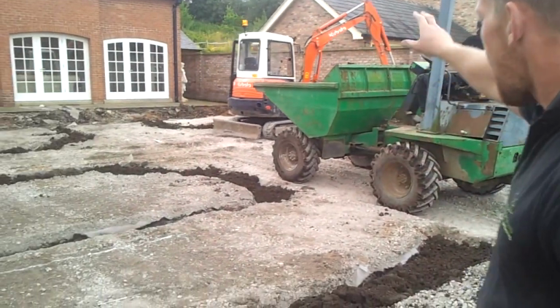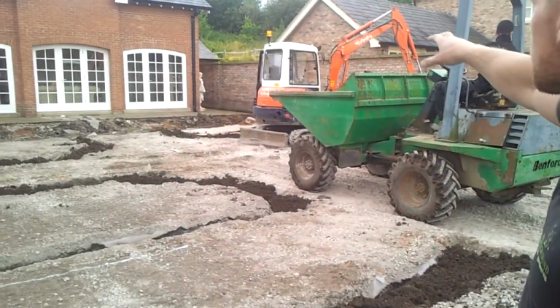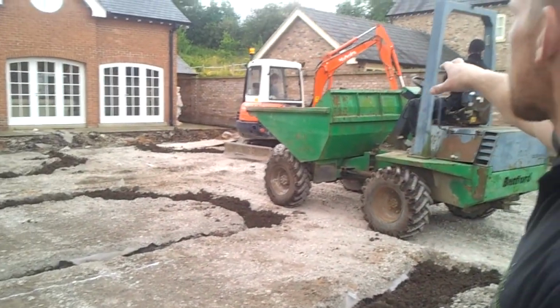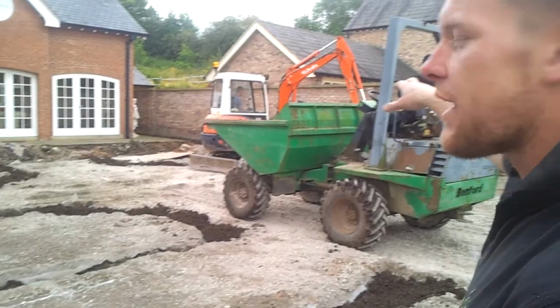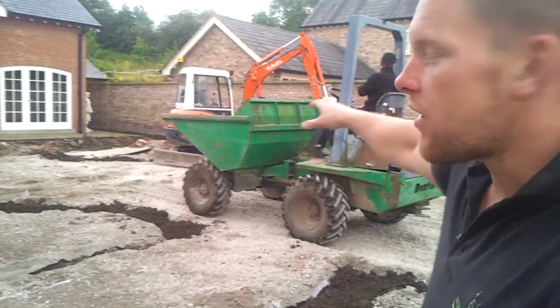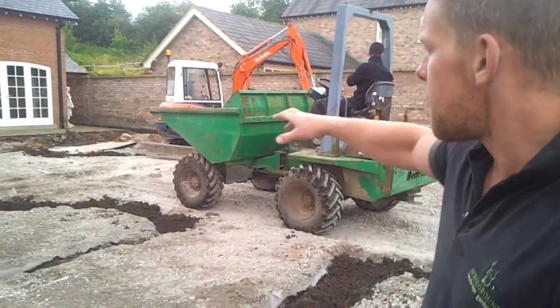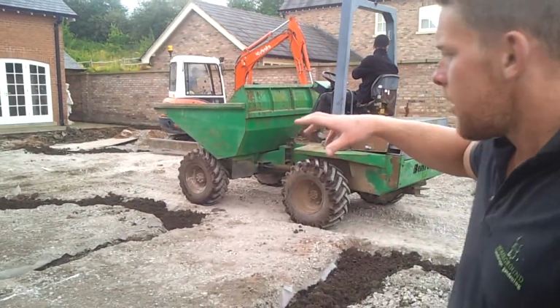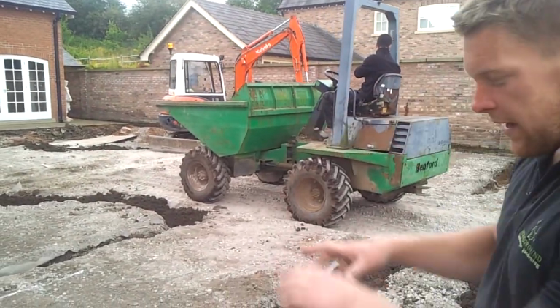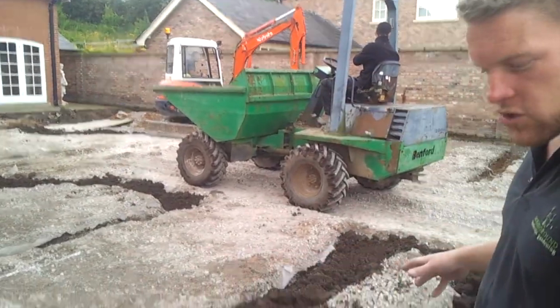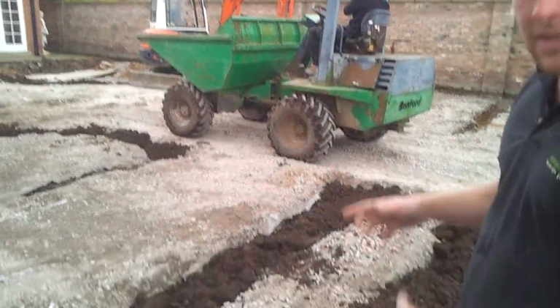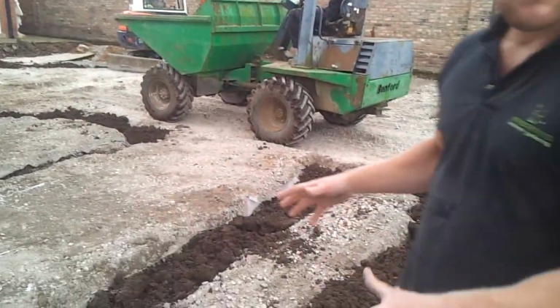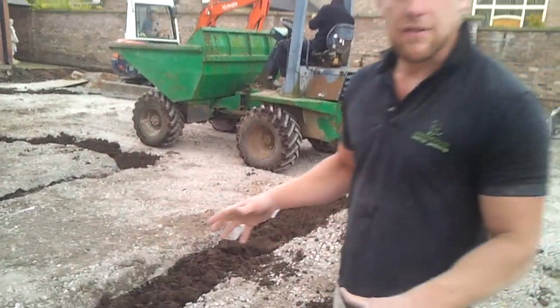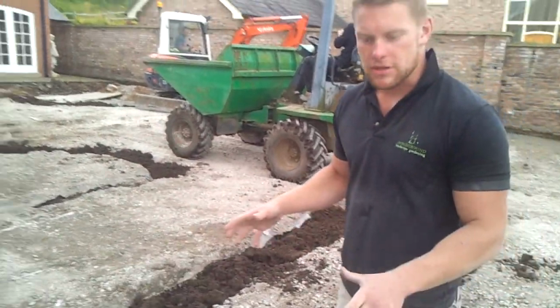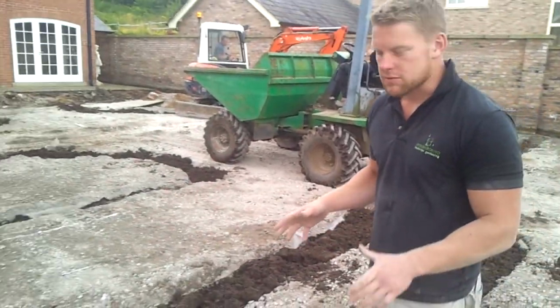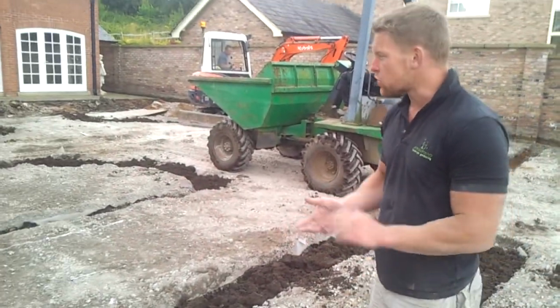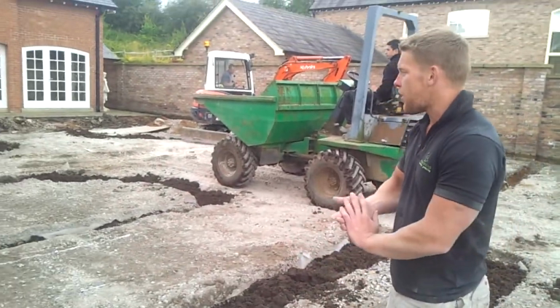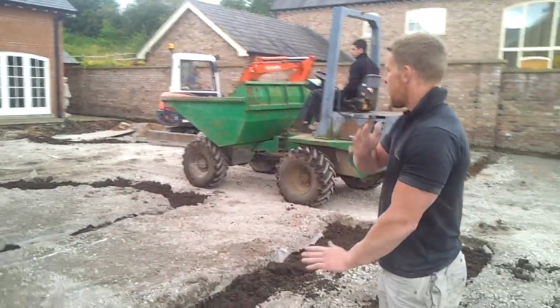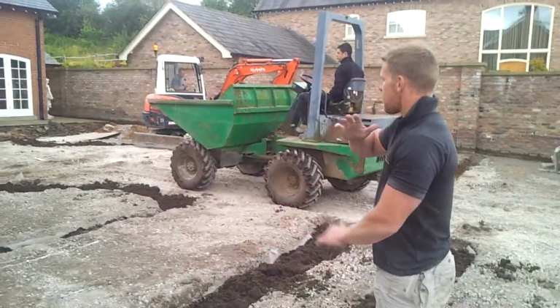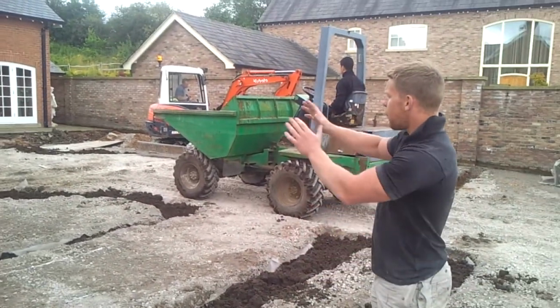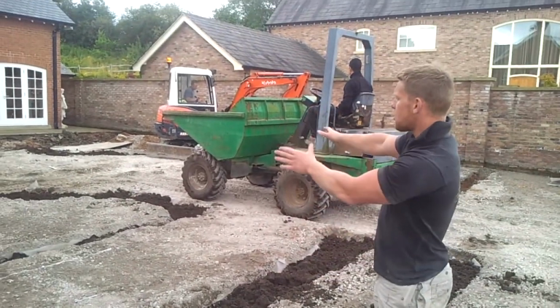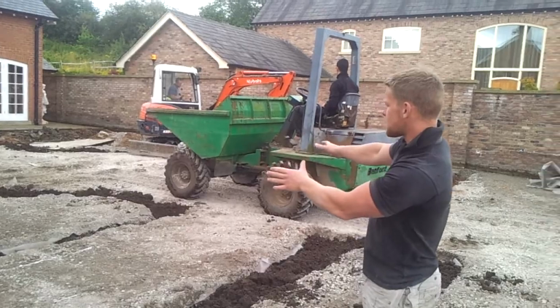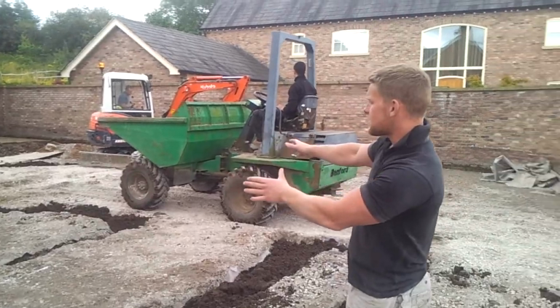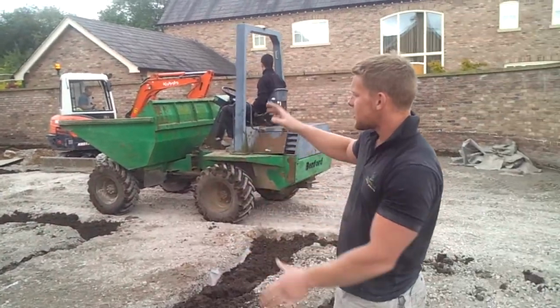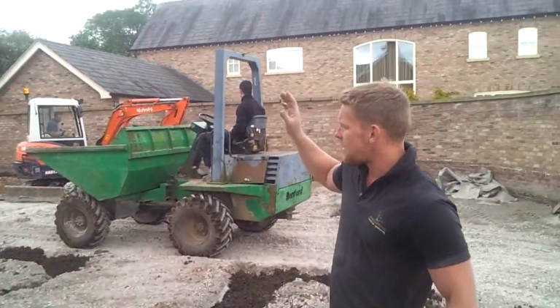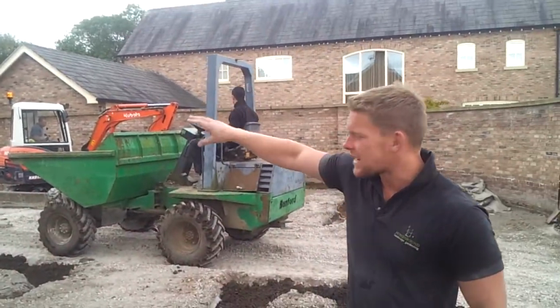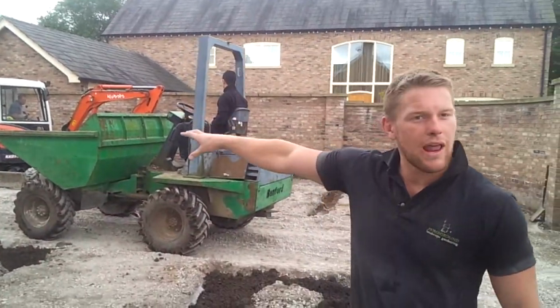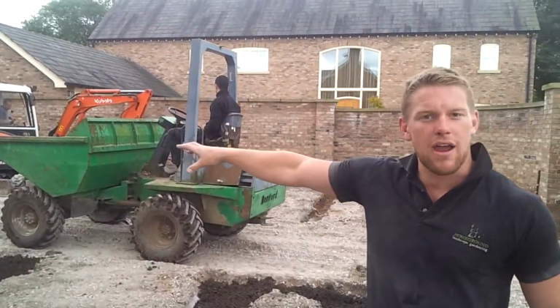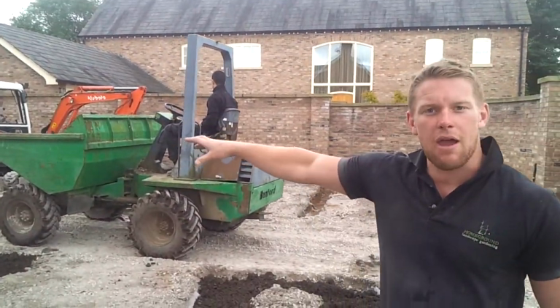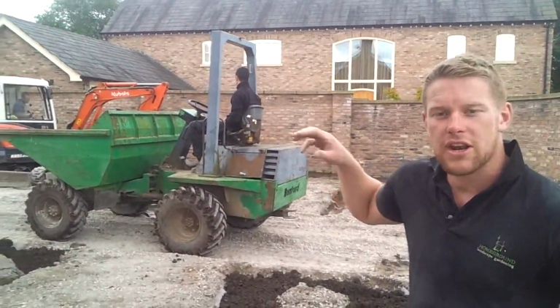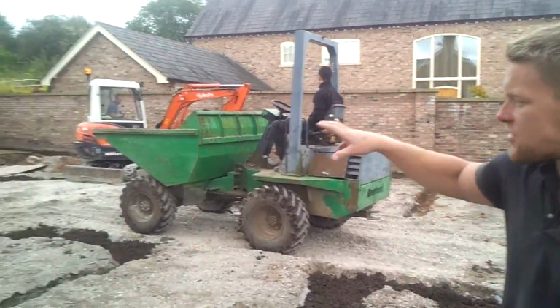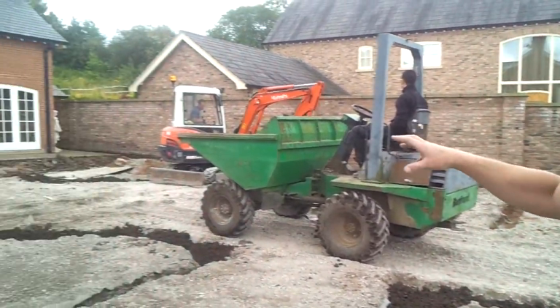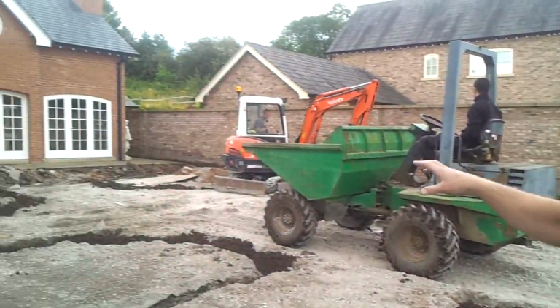Gav is just working on a digger there at the moment, filling in our trenches ready to receive the box edge that we talked about. We've got a port structure starting to locate the central area here, which is going to house the water feature.